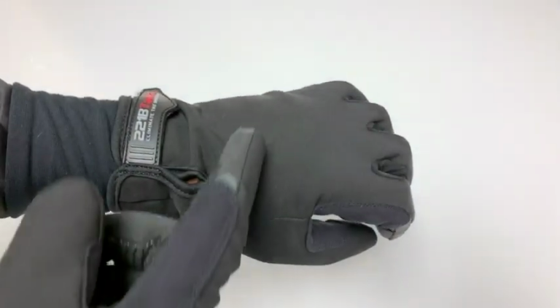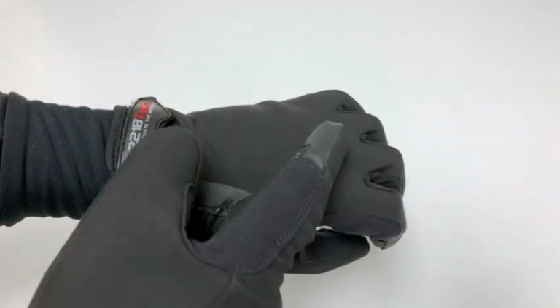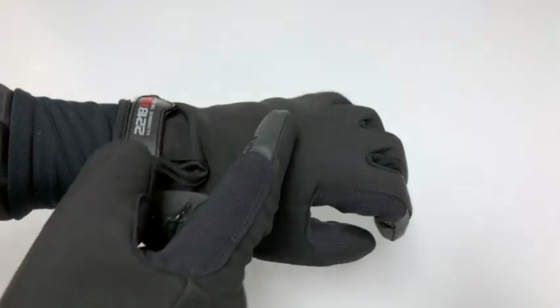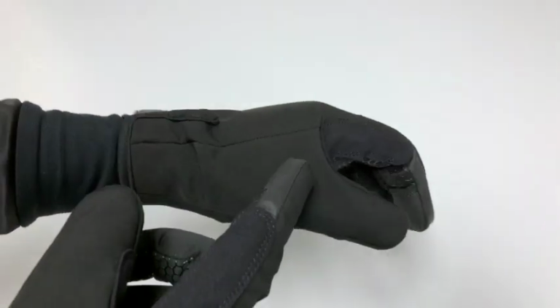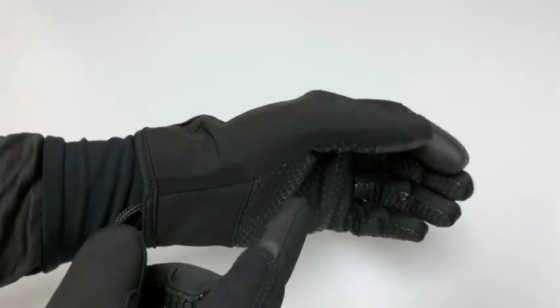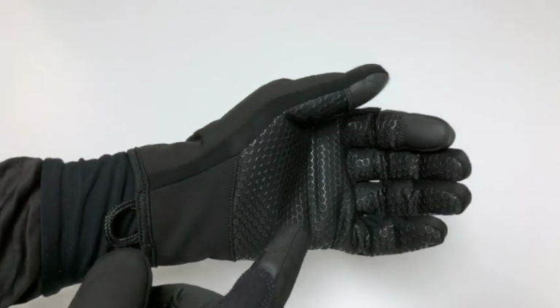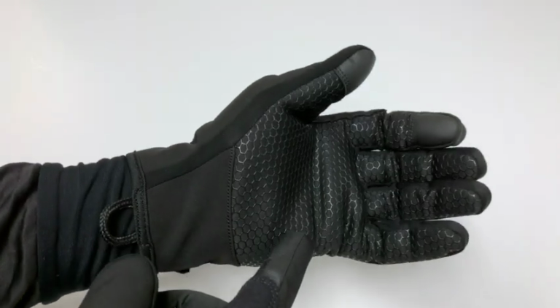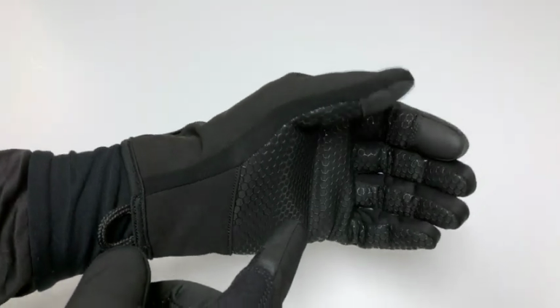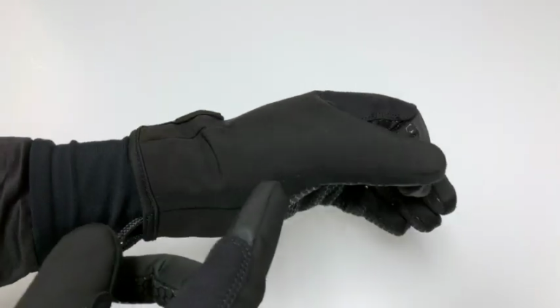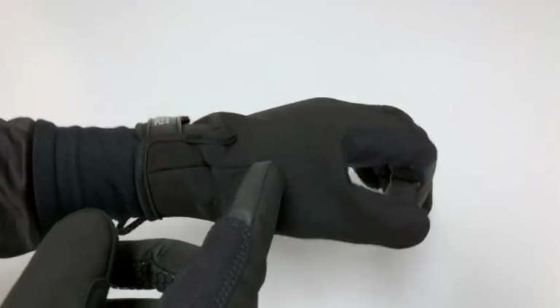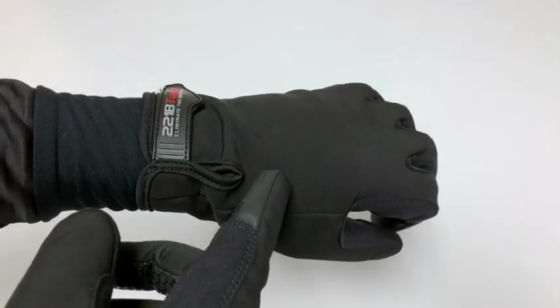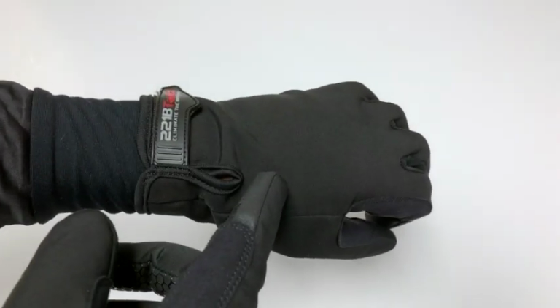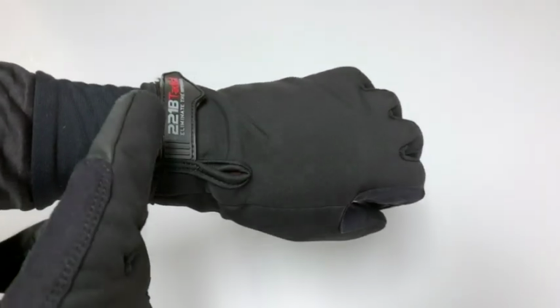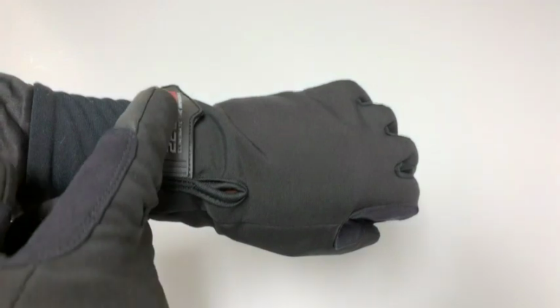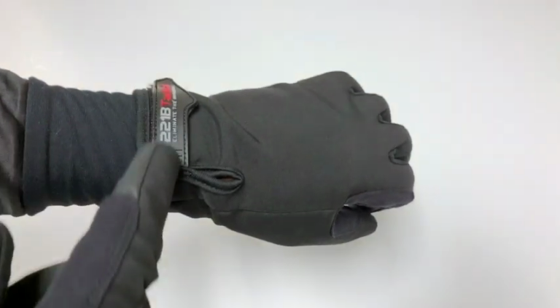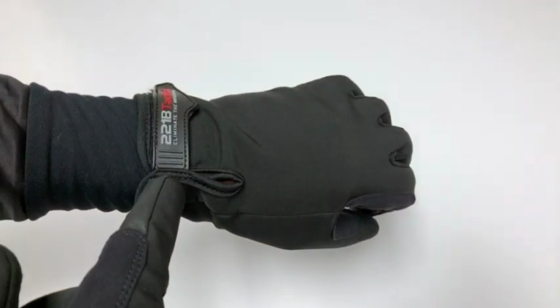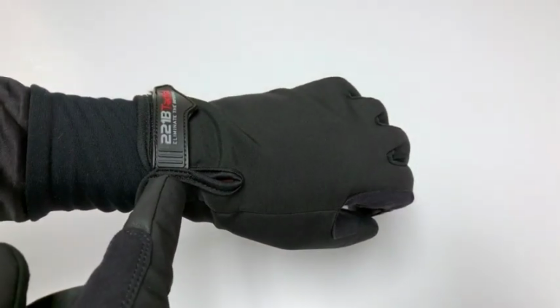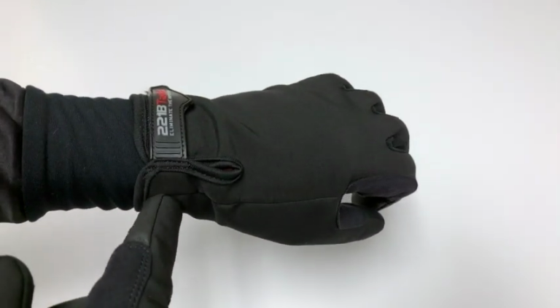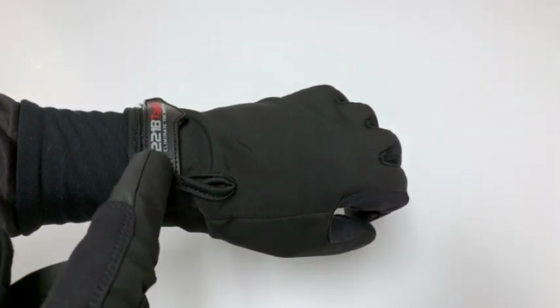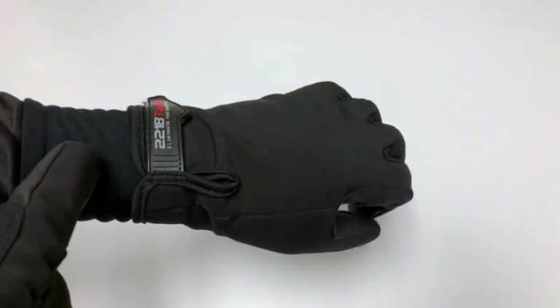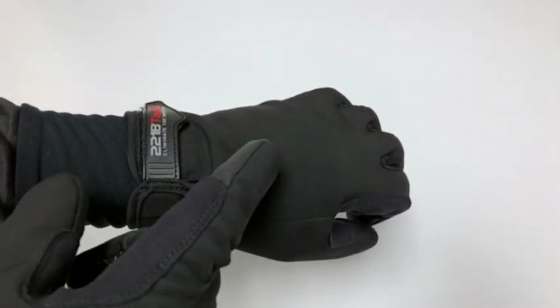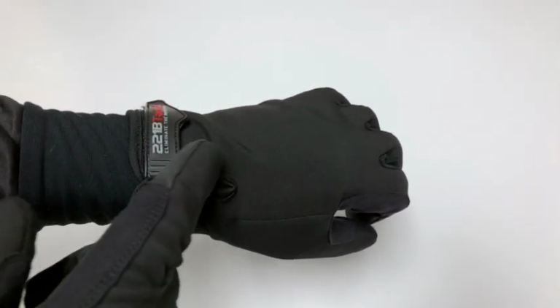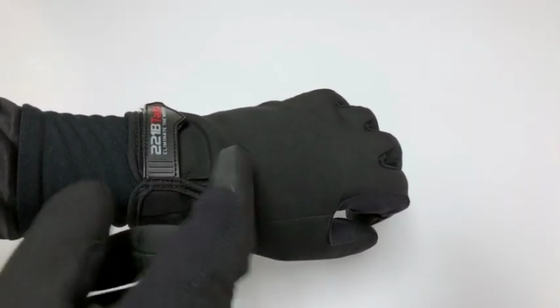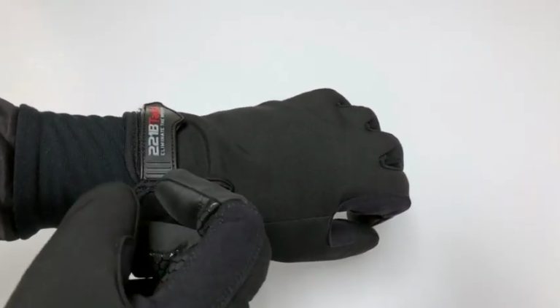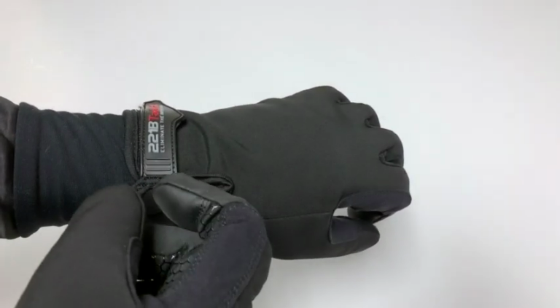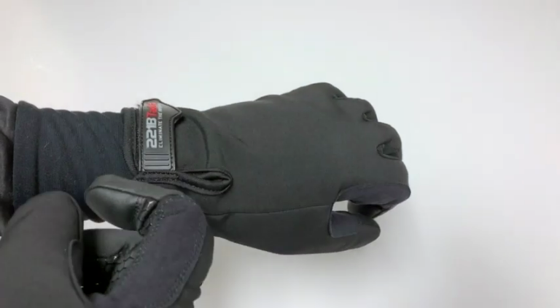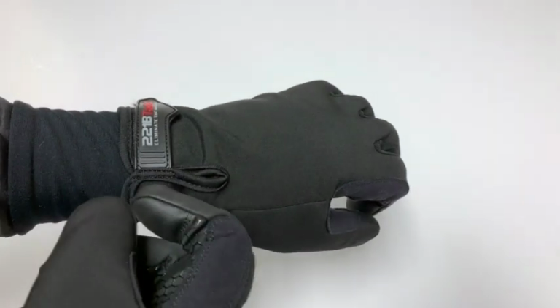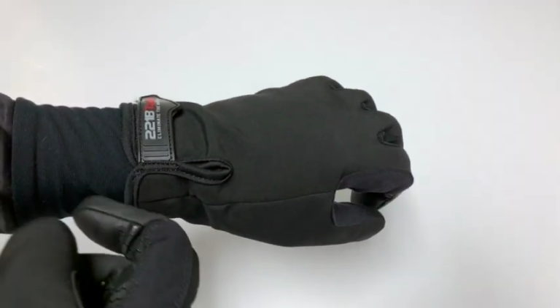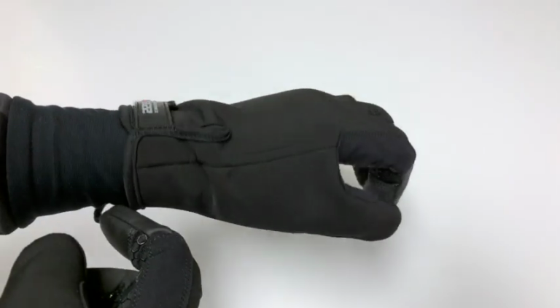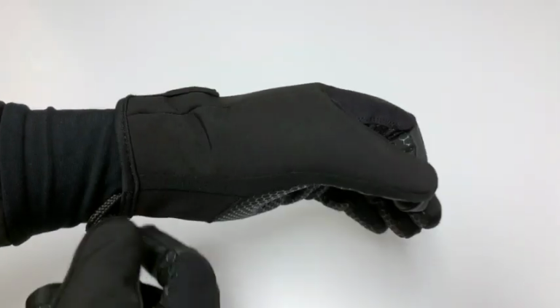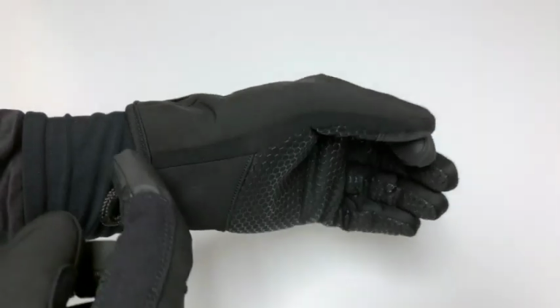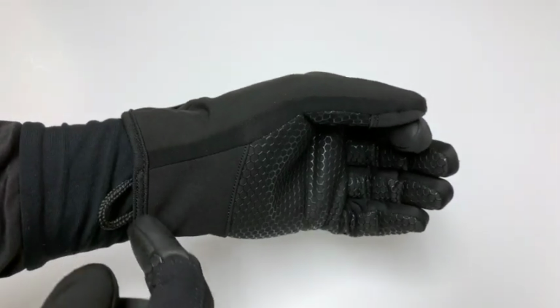Starting with the back of the glove, you'll see our wind blocking material around the entire glove, 360 degrees. You'll also see our heavy duty wrist closure. This helps protect wind from going down the glove or wind from going up your sleeve, so you have a nice seal there.